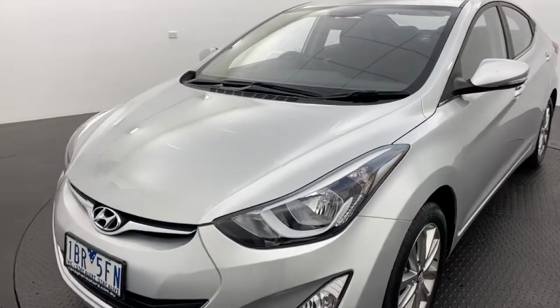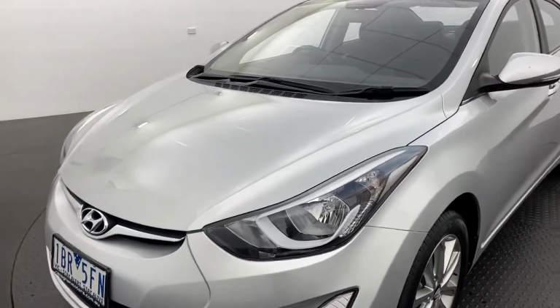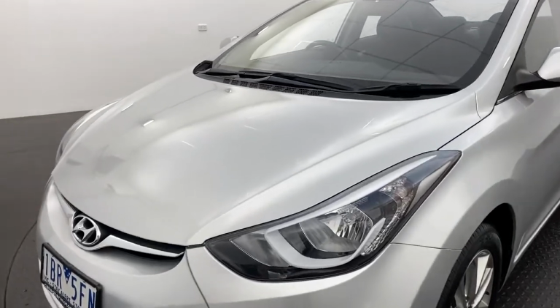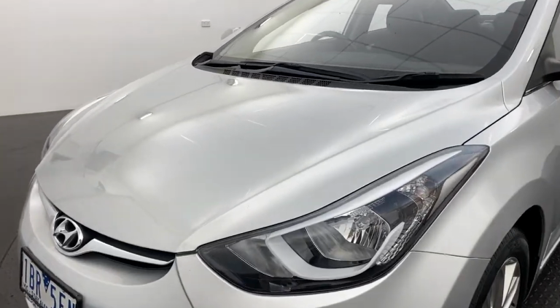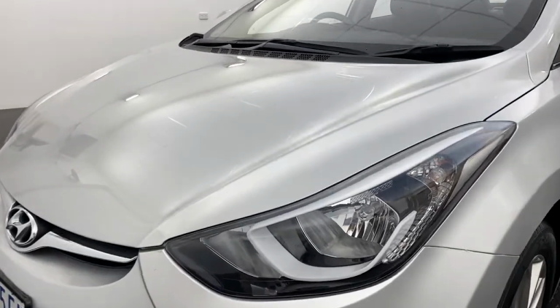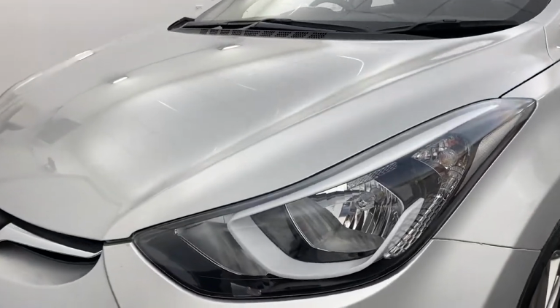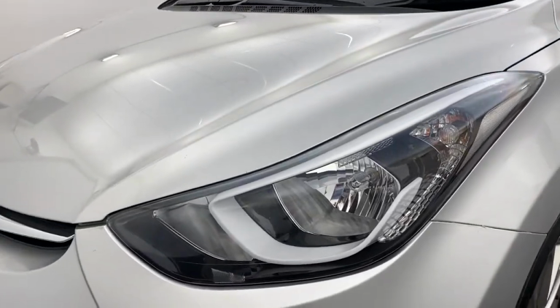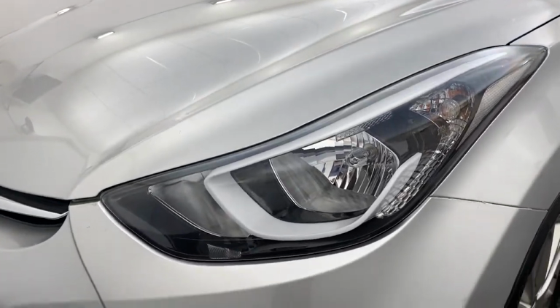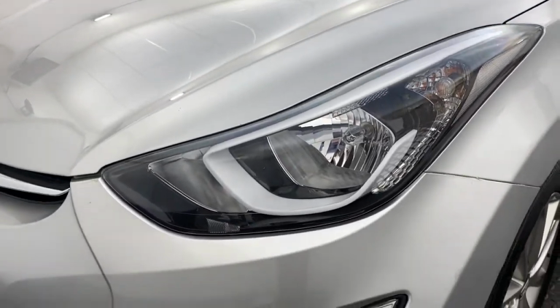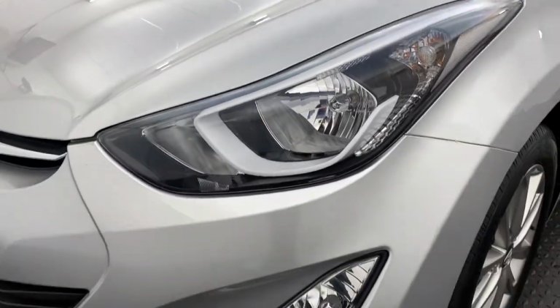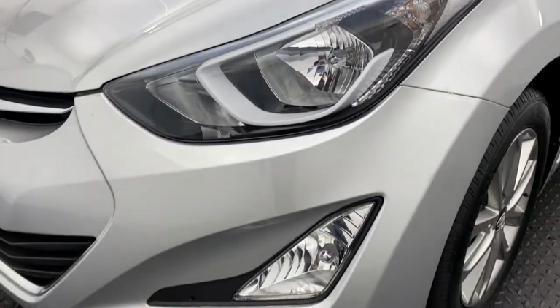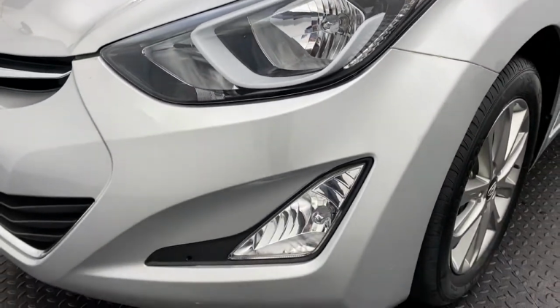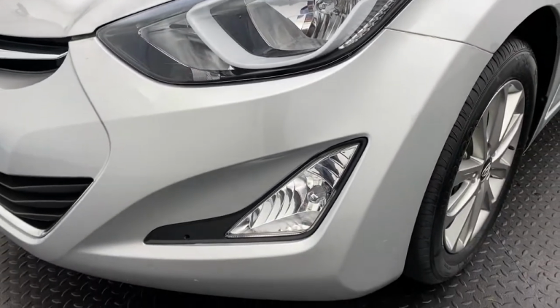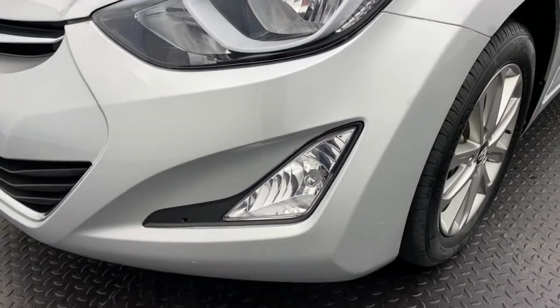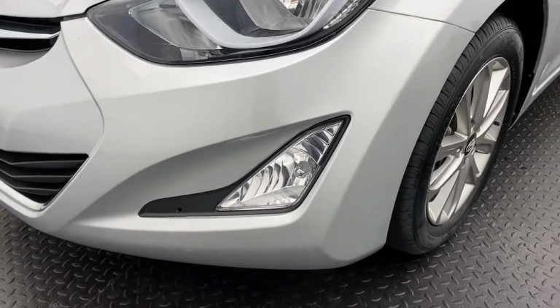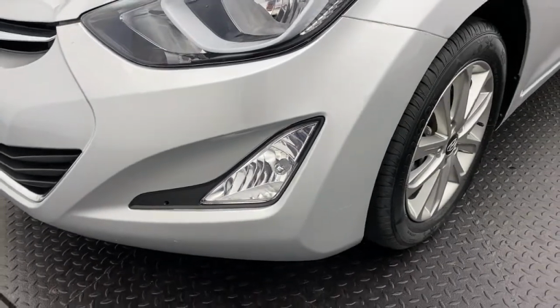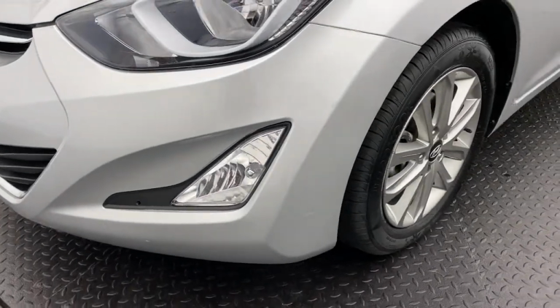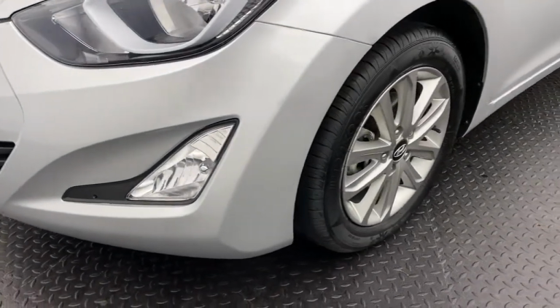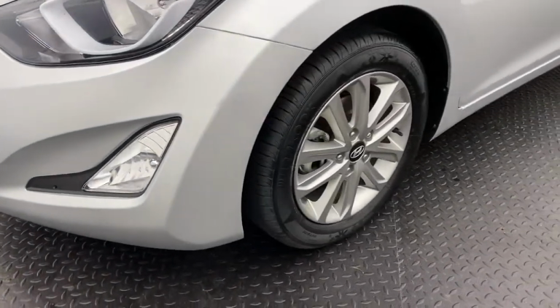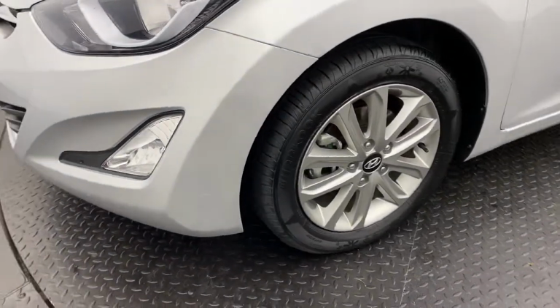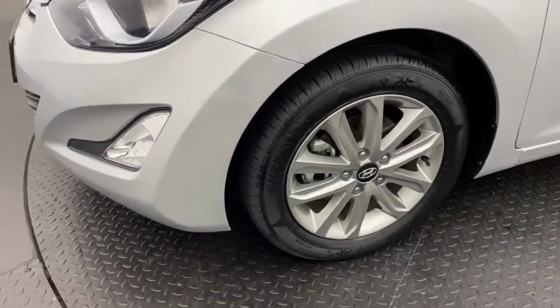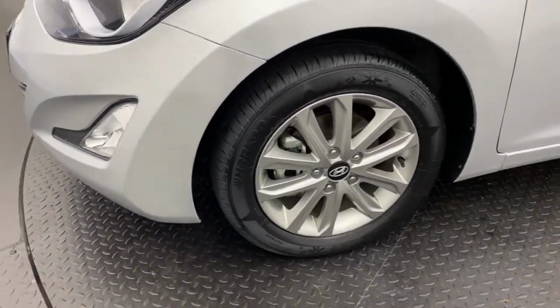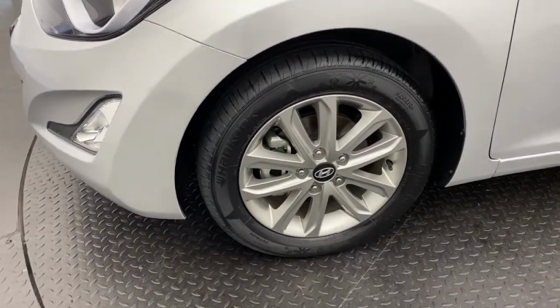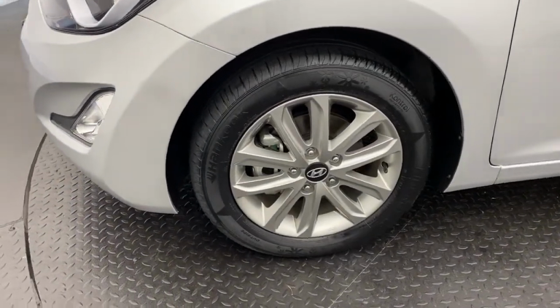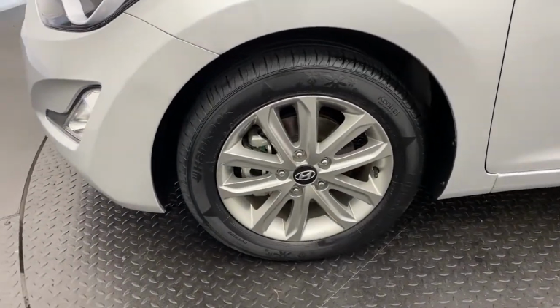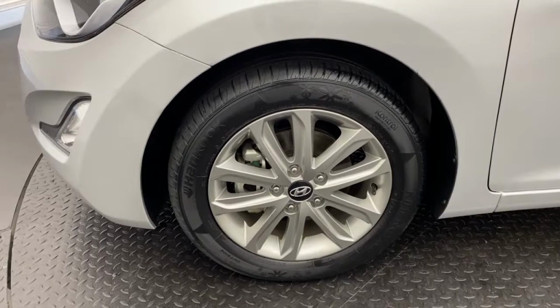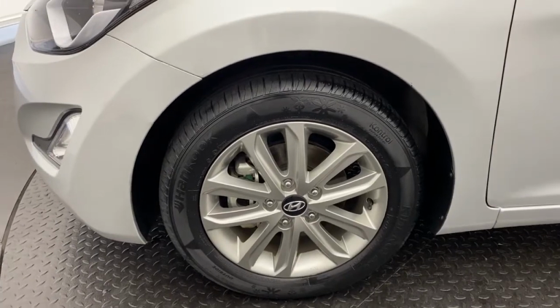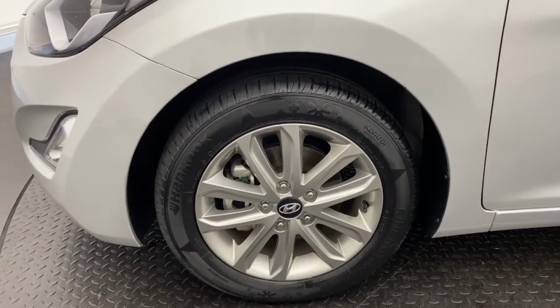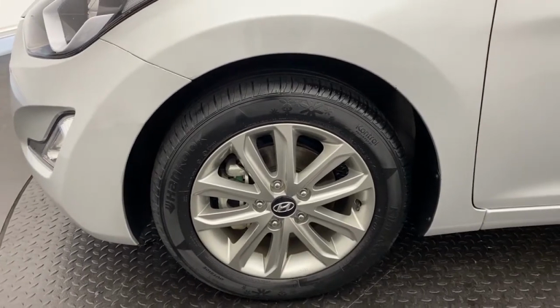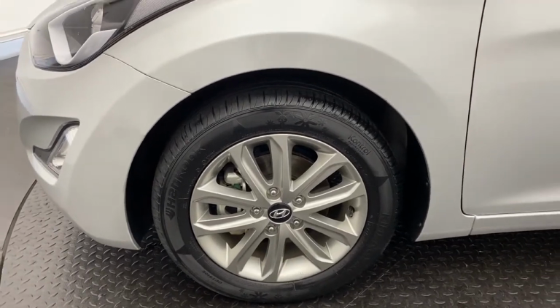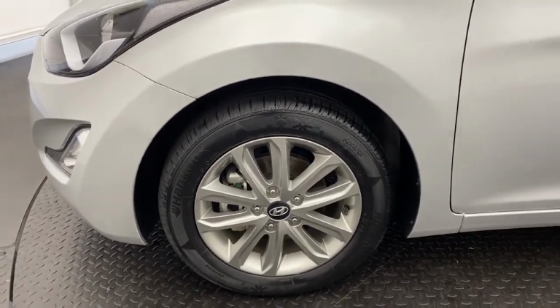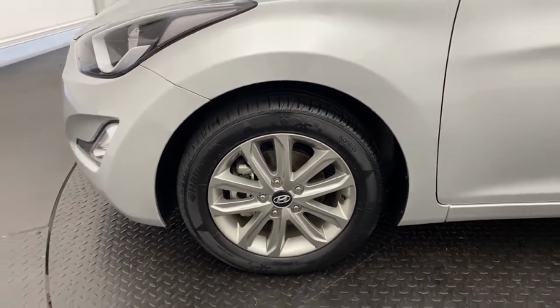As you can see, it does come with front headlights and daytime running lights. You've also got fog lights down below for those dark conditions, and 16-inch alloy wheels which look great and provide a super smooth ride on the road.